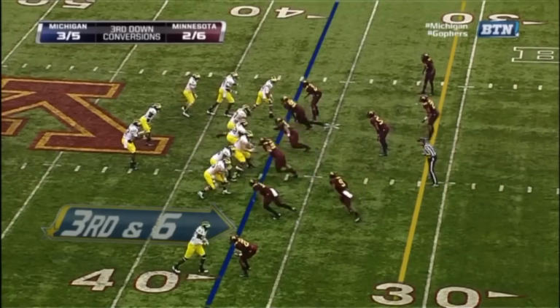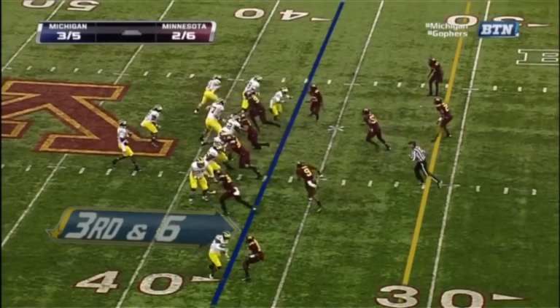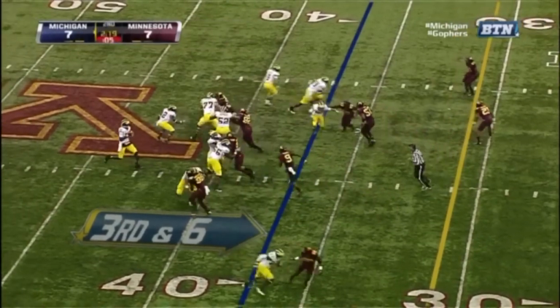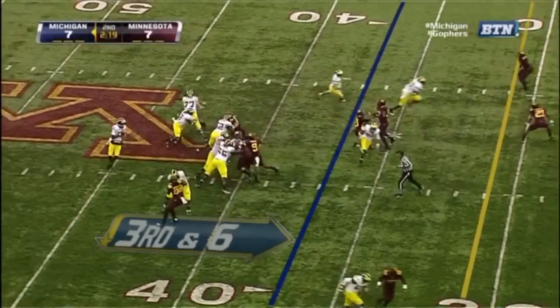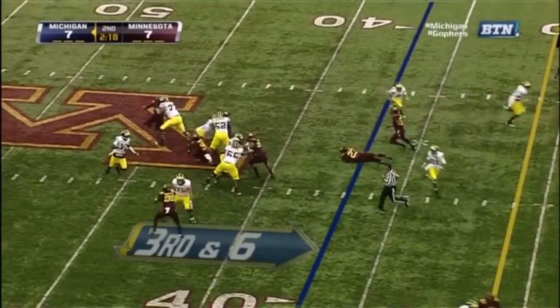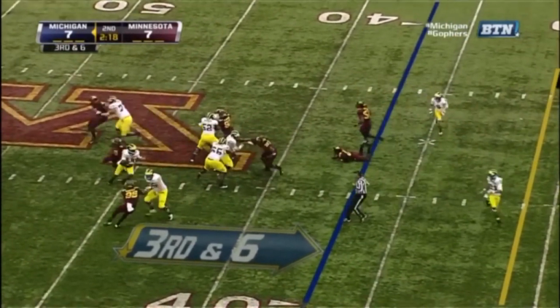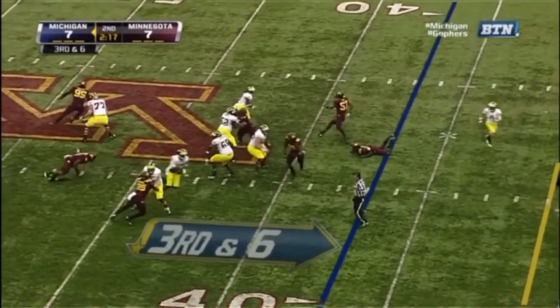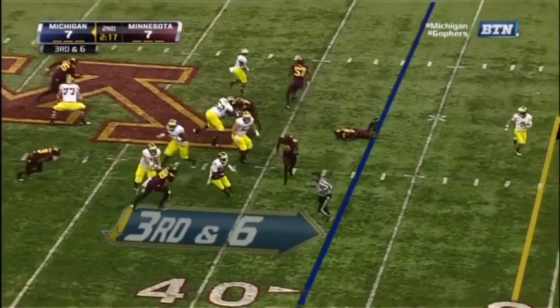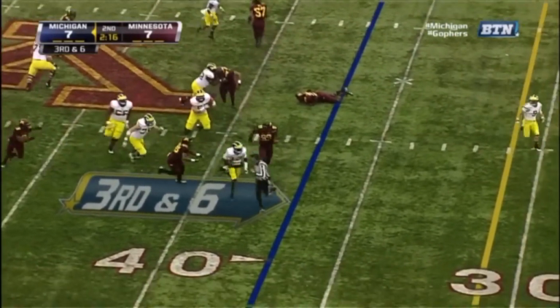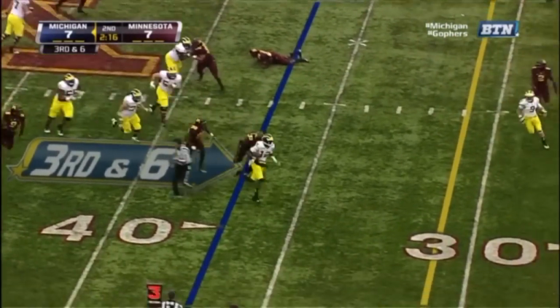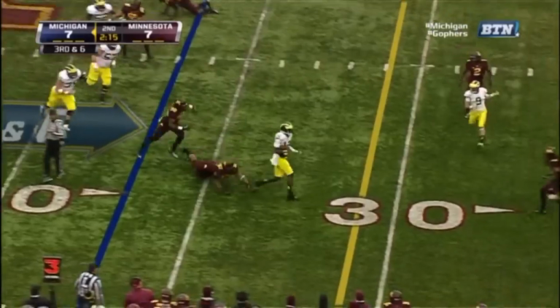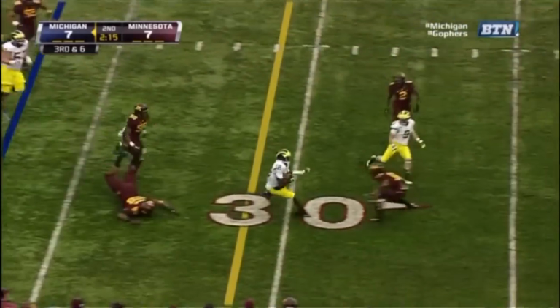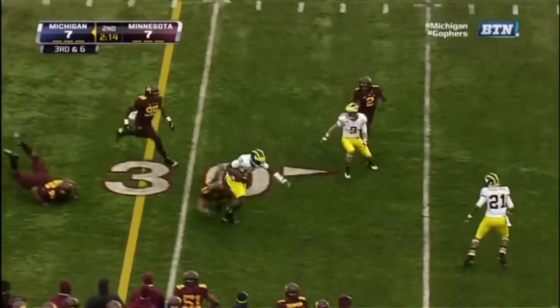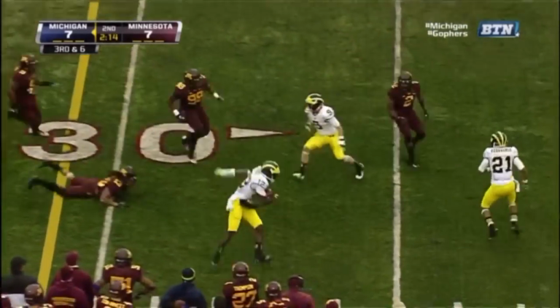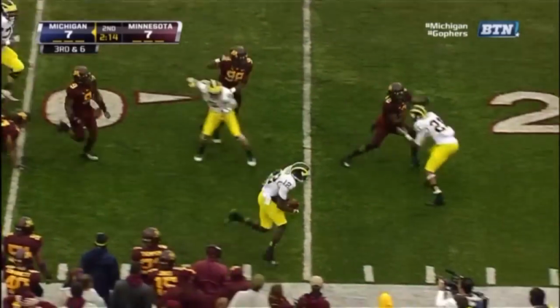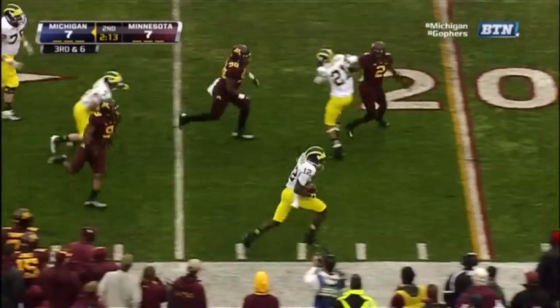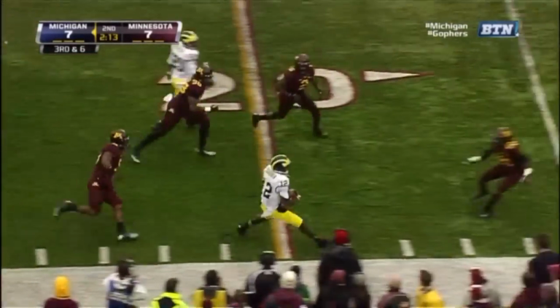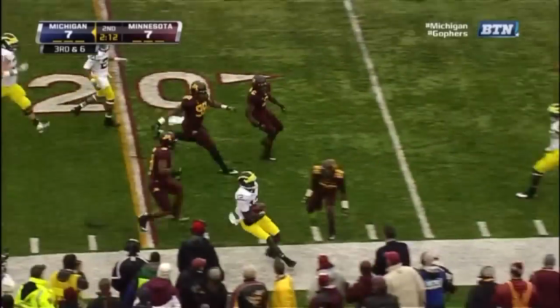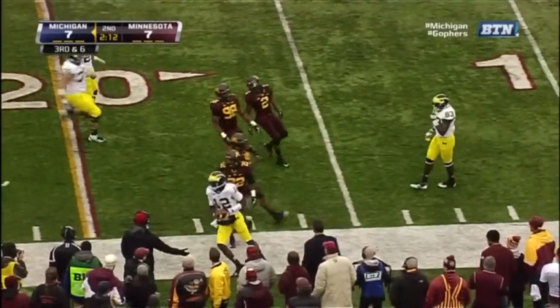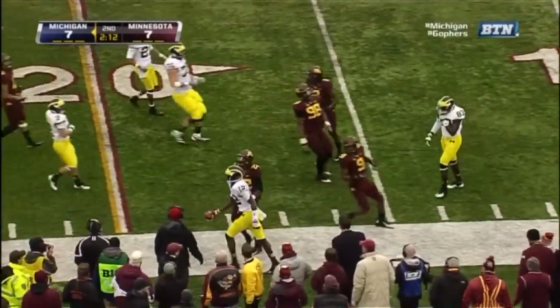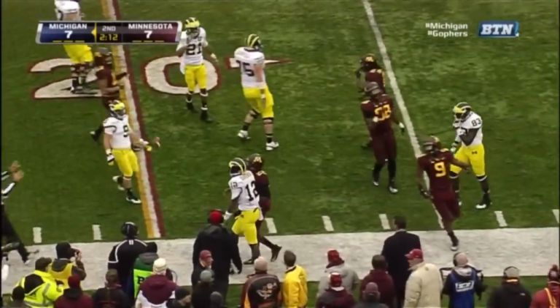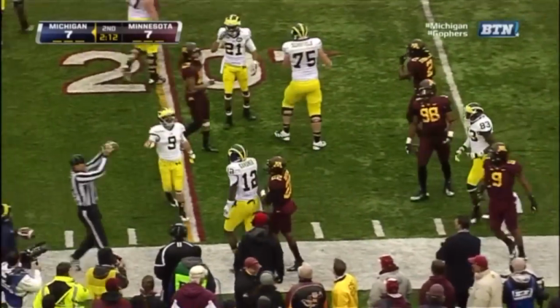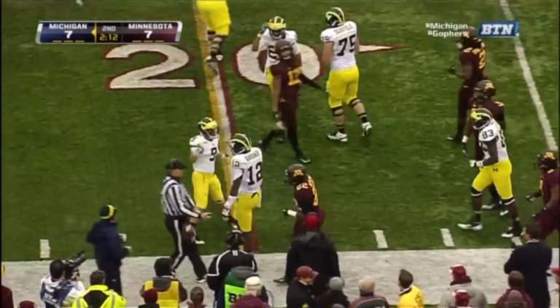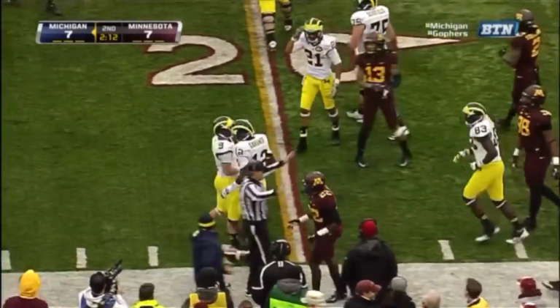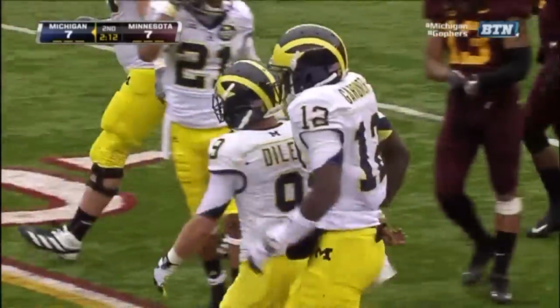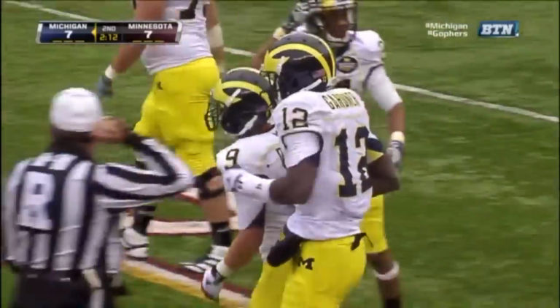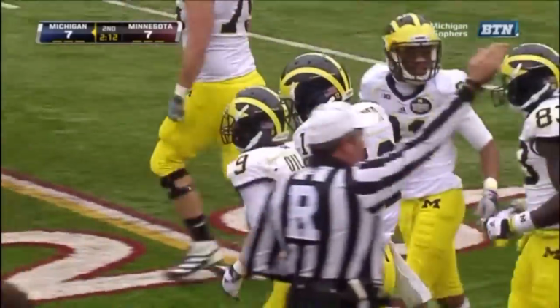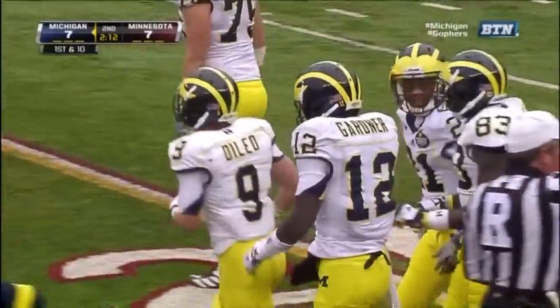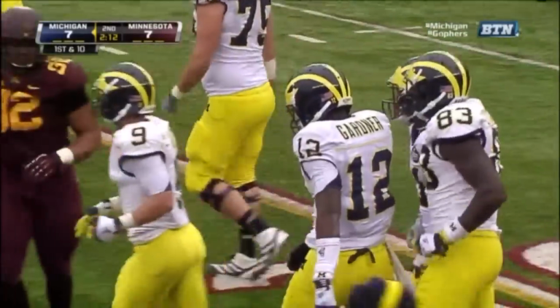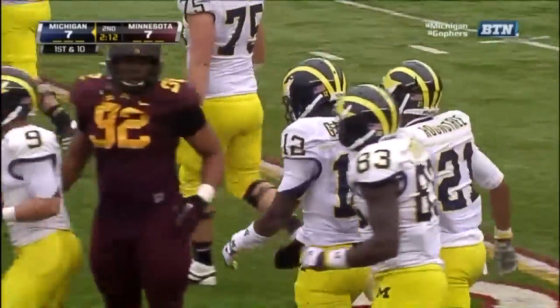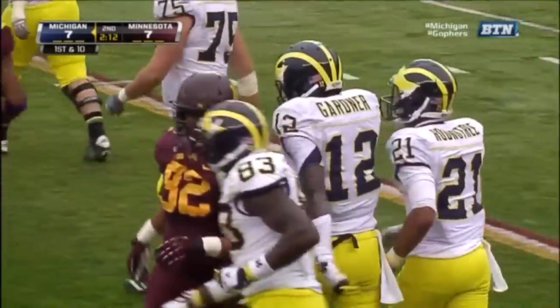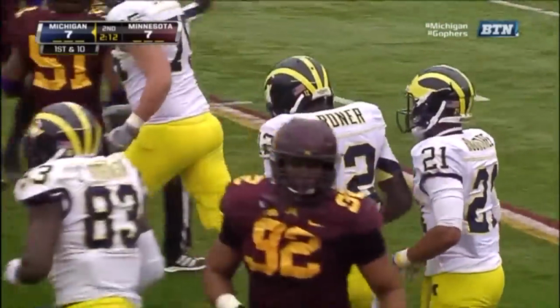Third down and six. Gardner under pressure, got away. Gardner with a first down for Michigan, still out of bounds inside the 20-yard line. Just a tremendous run by Devin Gardner.